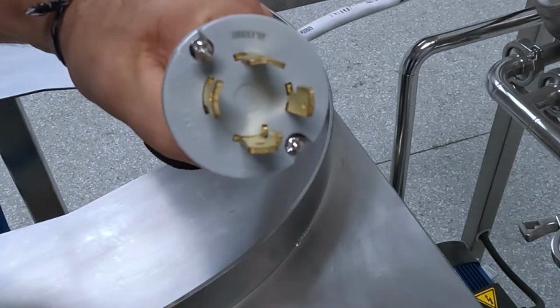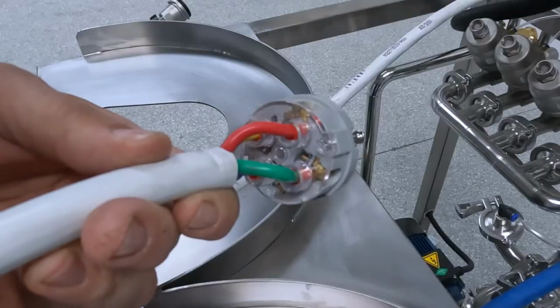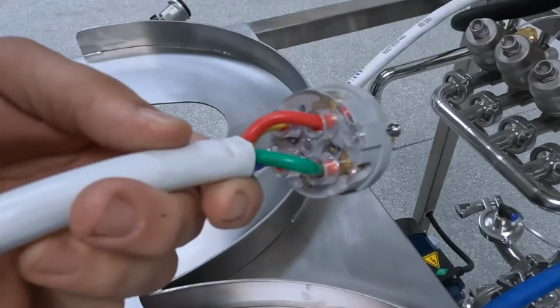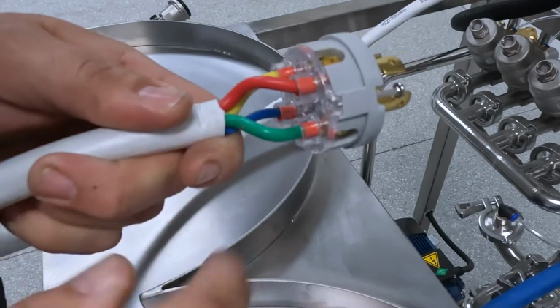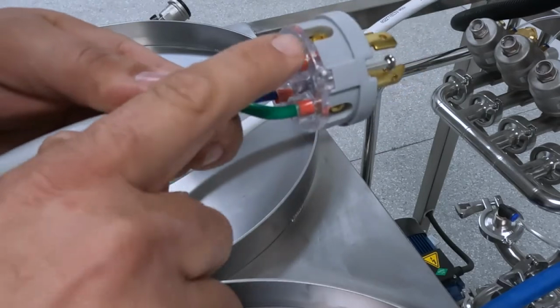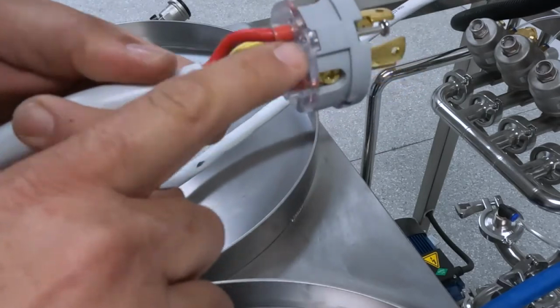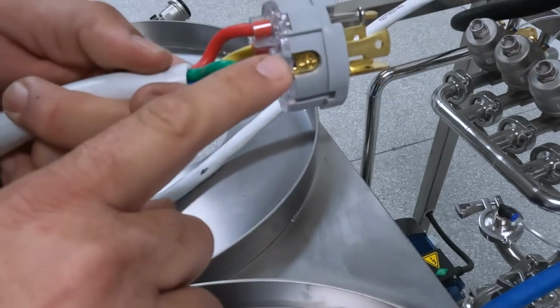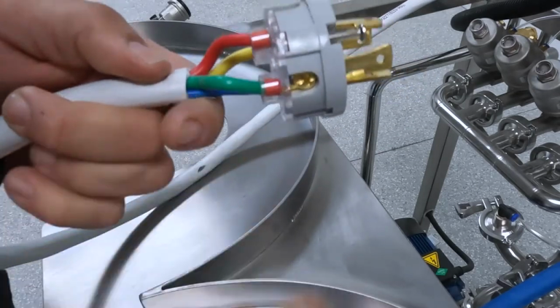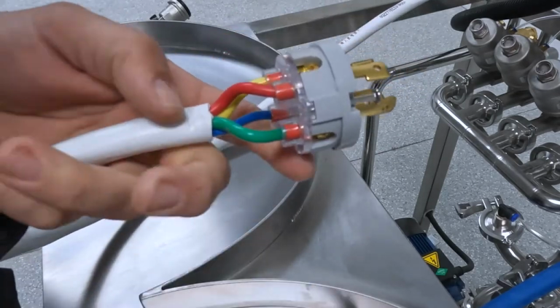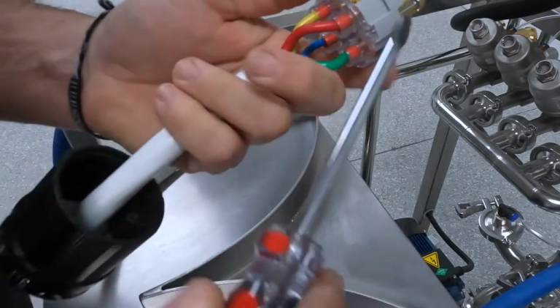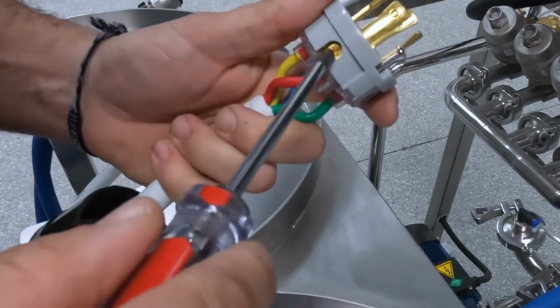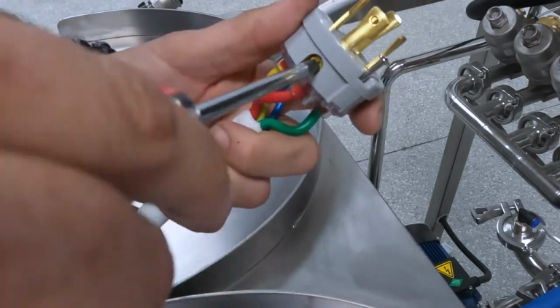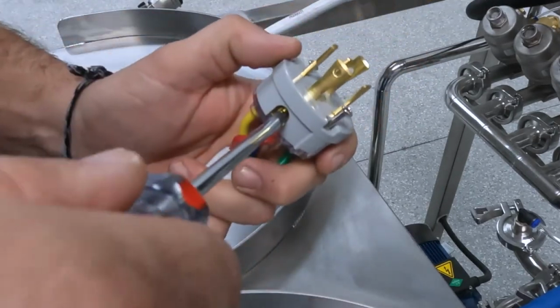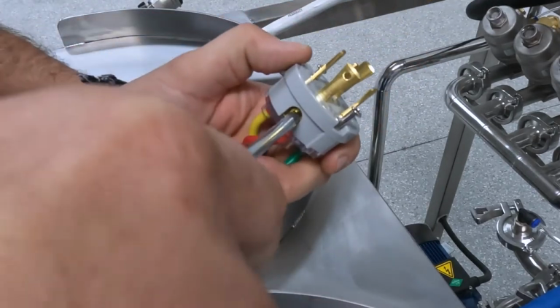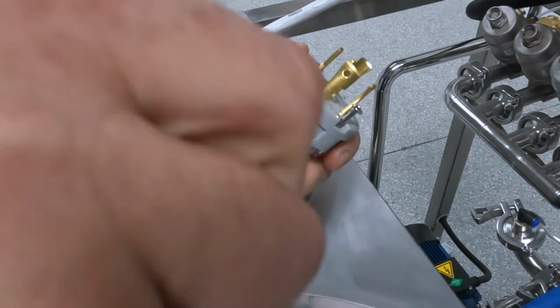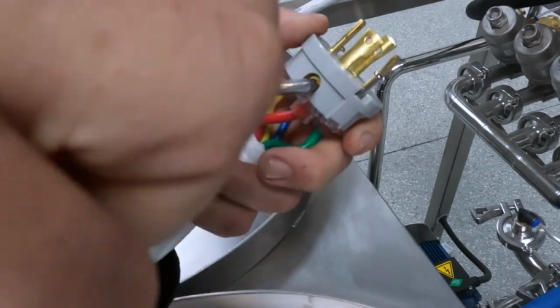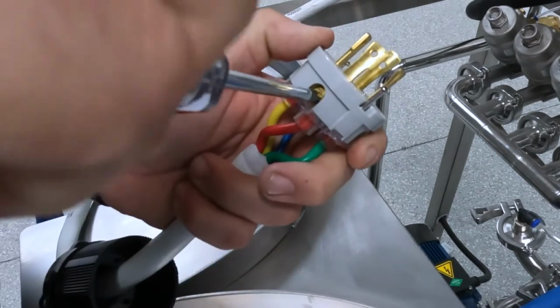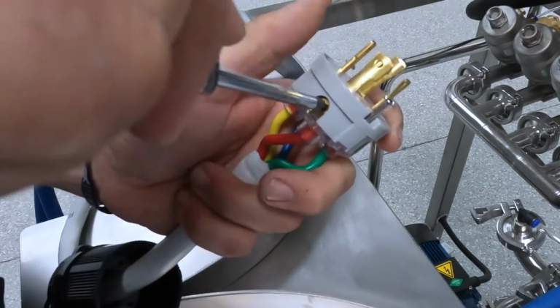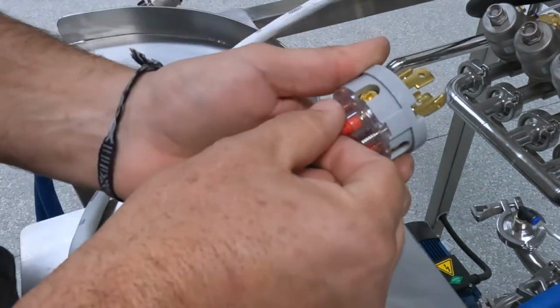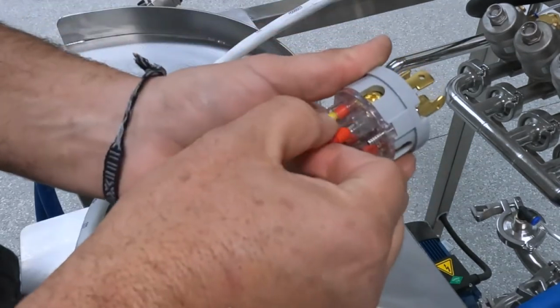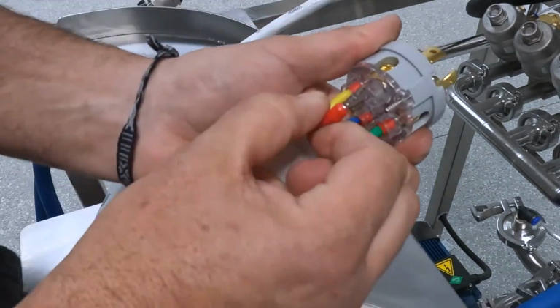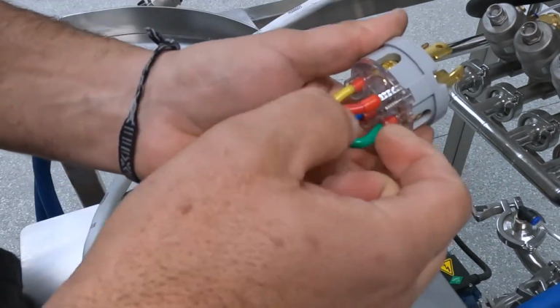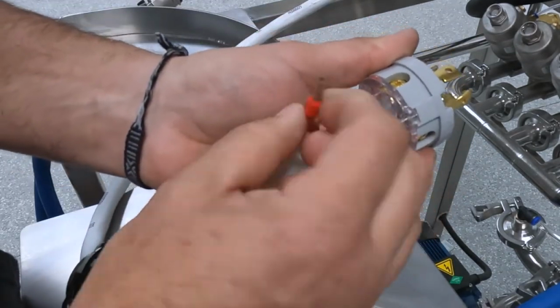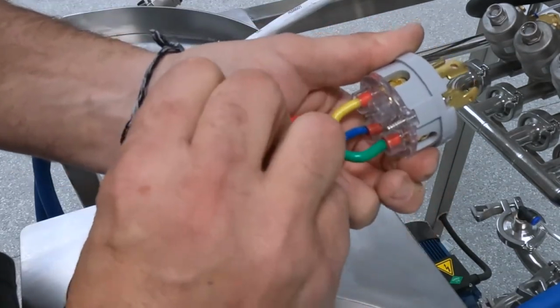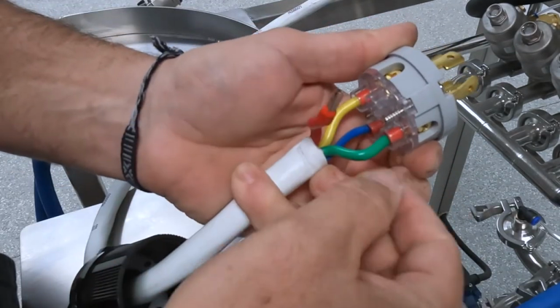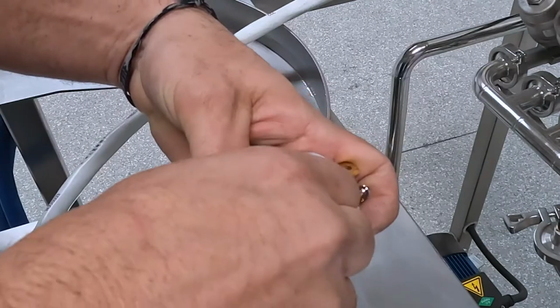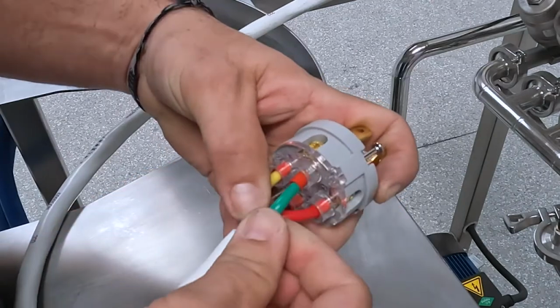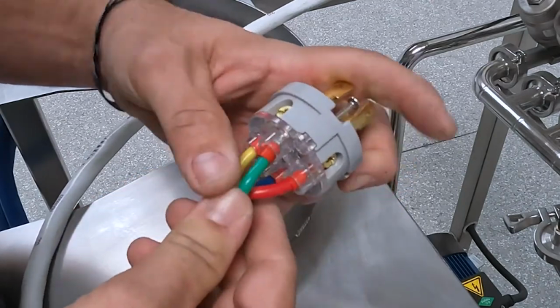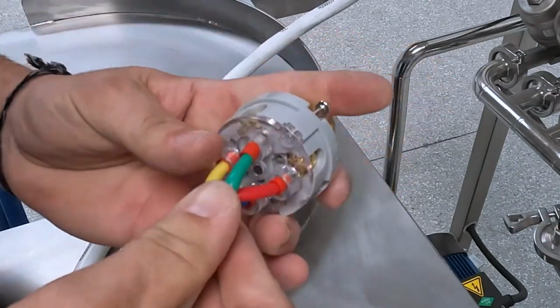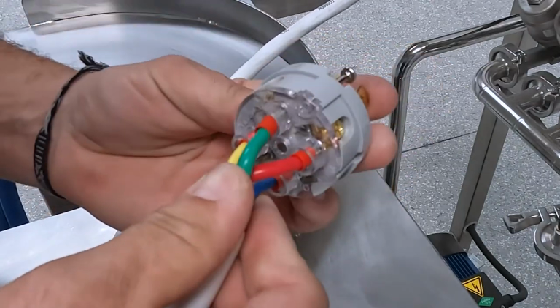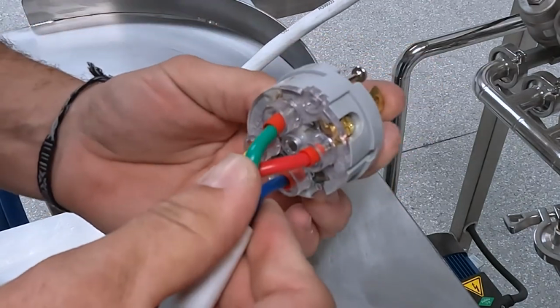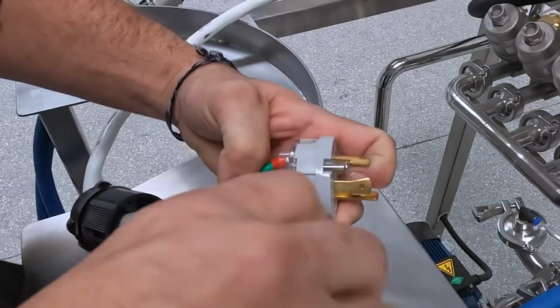To do this, loosen the lugs under the two prongs you would like to change. A few twists should be enough to loosen the lug. The wire should now pull freely out. Simply switch the two wires and re-tighten the lugs.